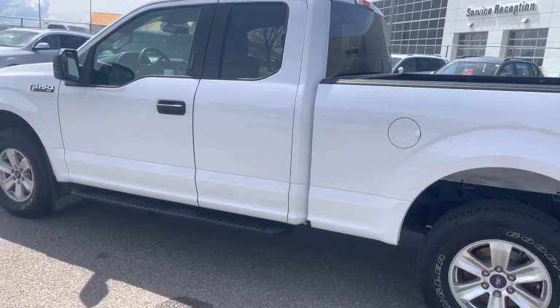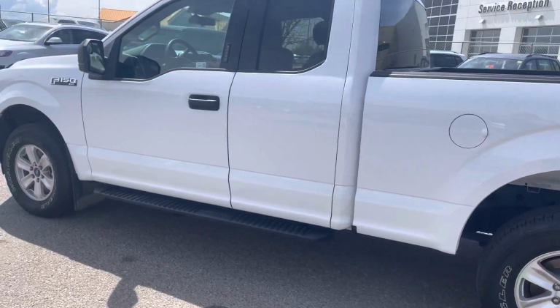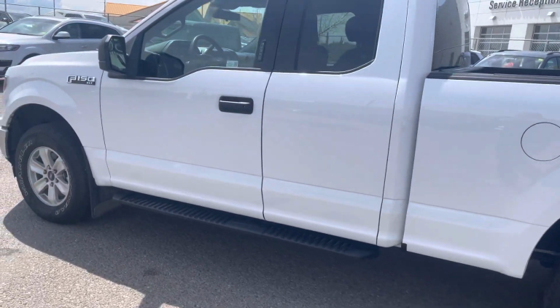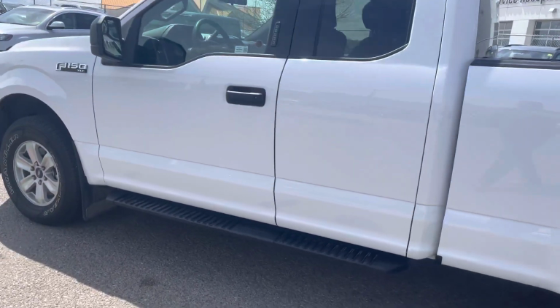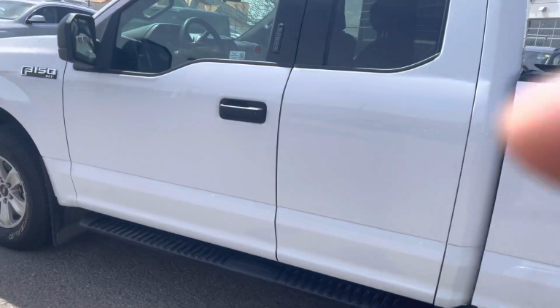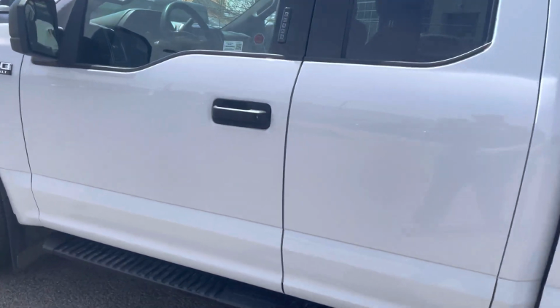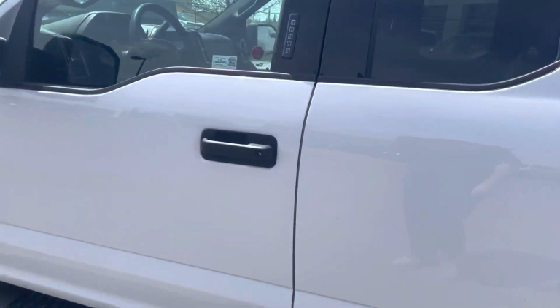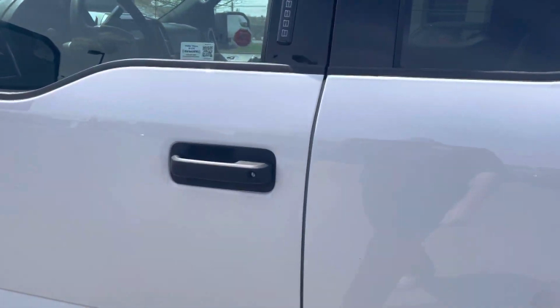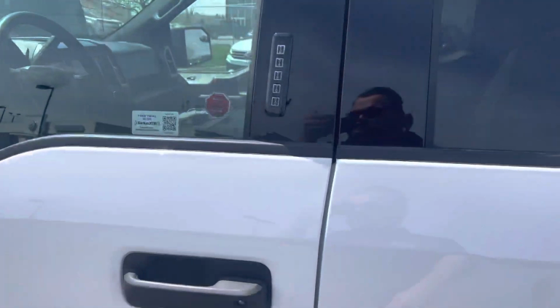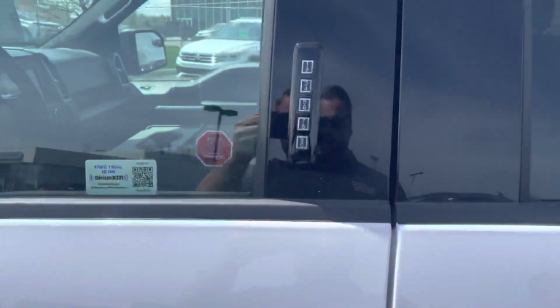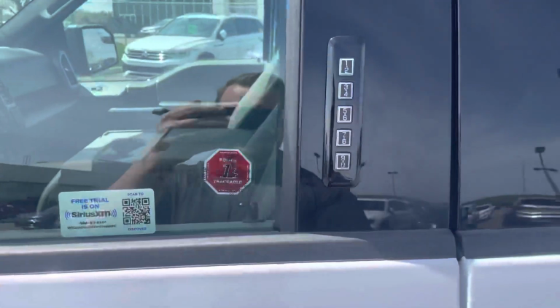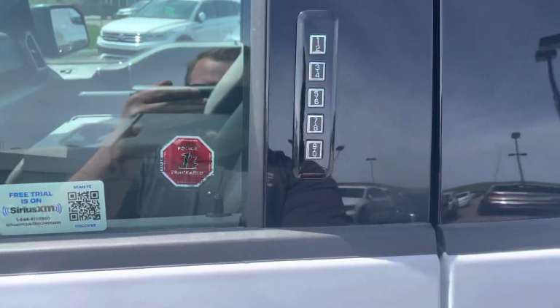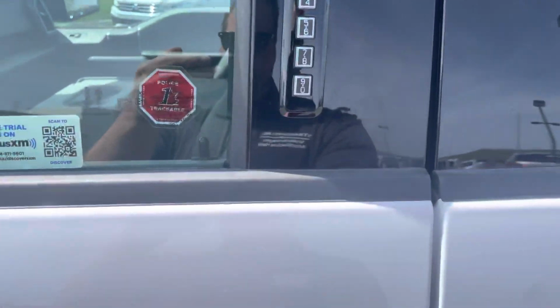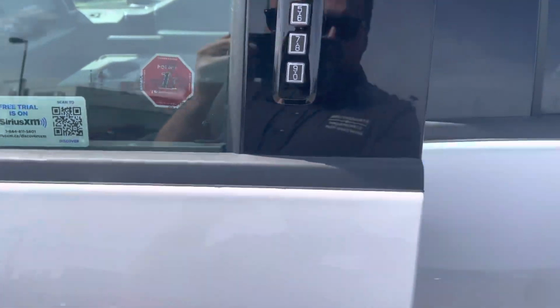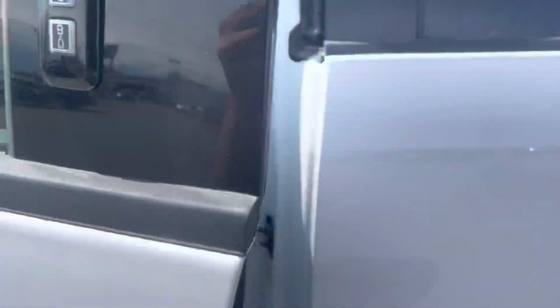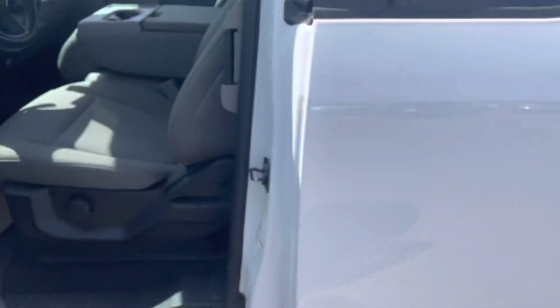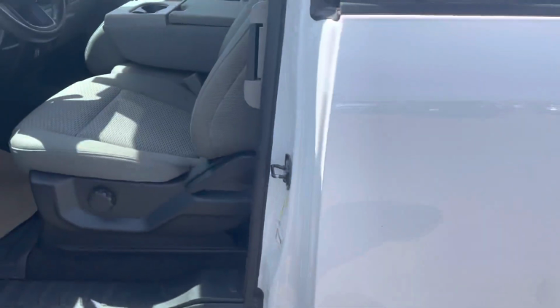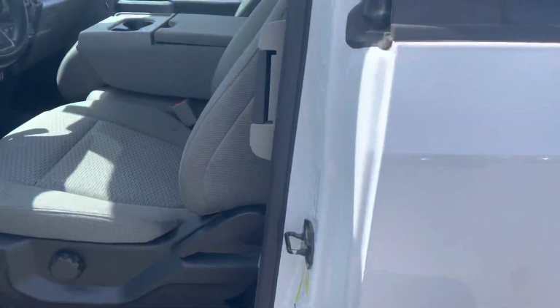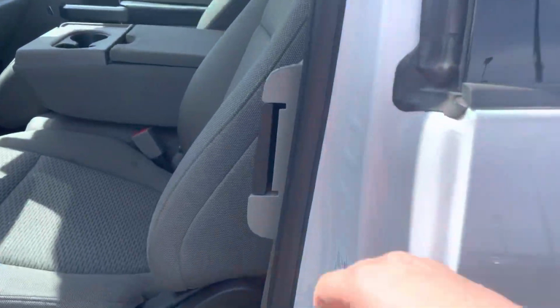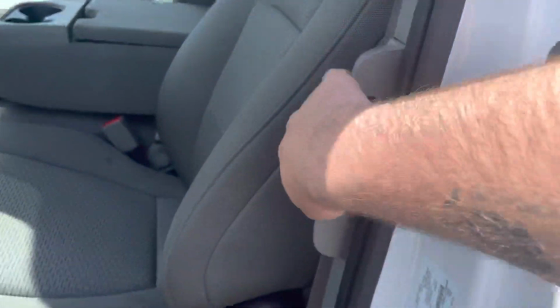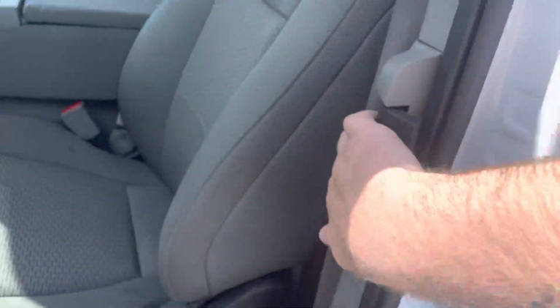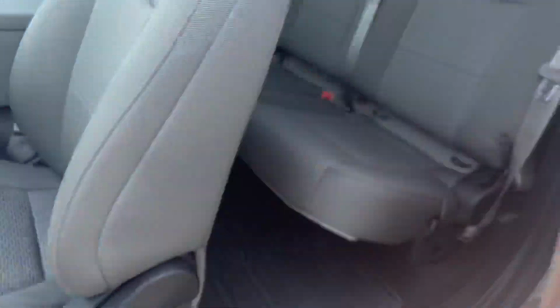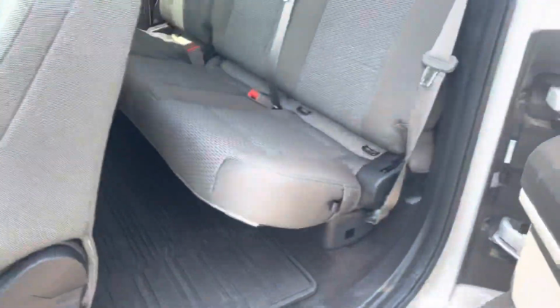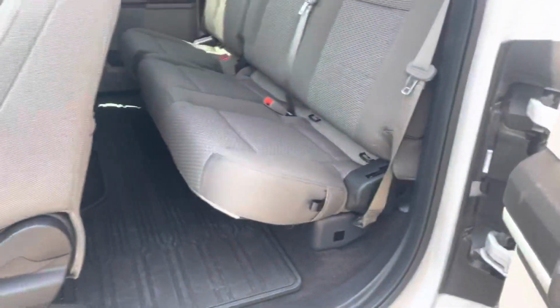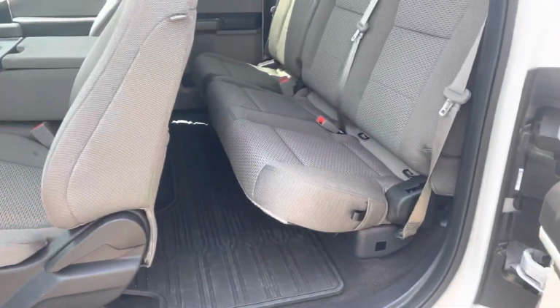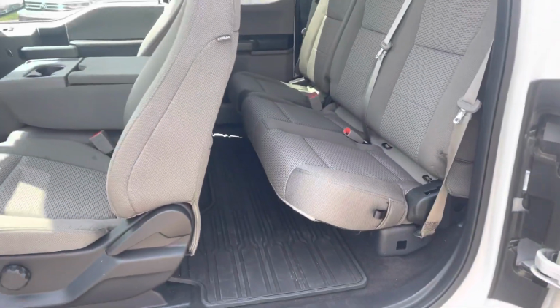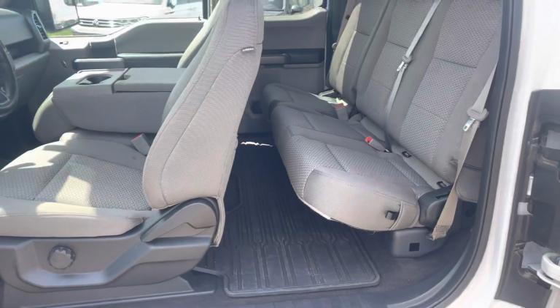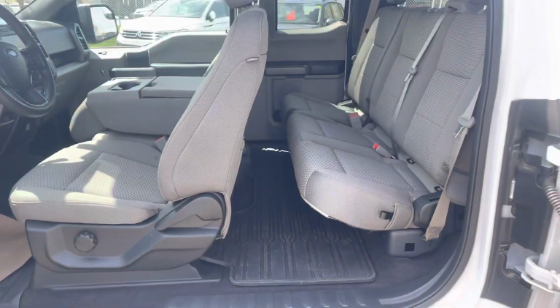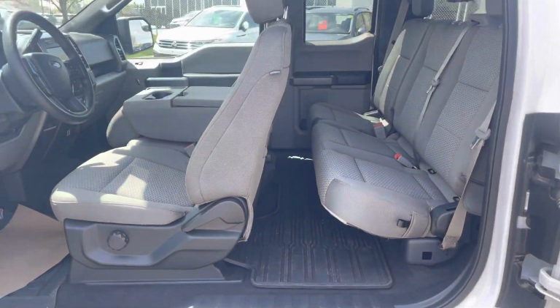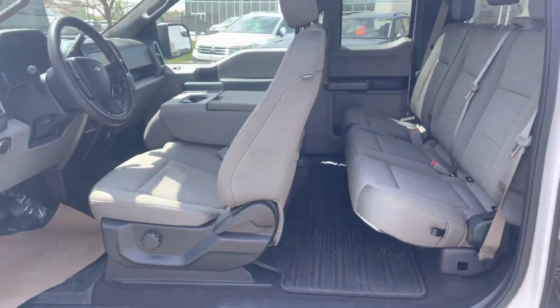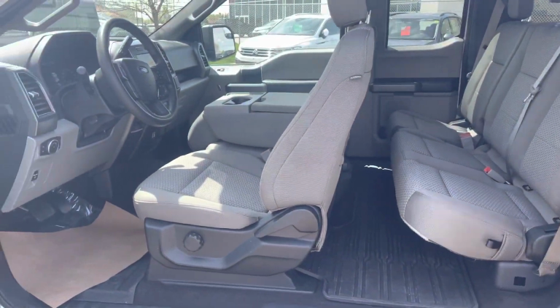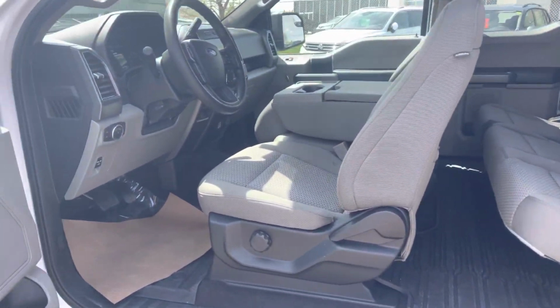You're going to find yourself with remote entry, and of course you've got the combination lock for the door here. This extended cab does have the doors for the back seat as well, so you can fit the crew or the family inside.